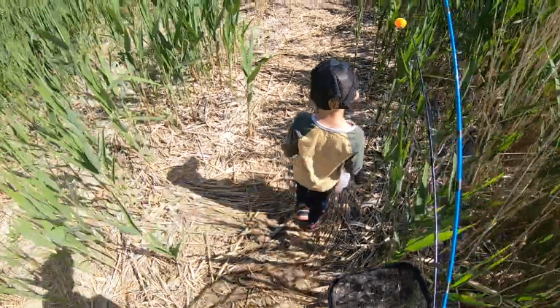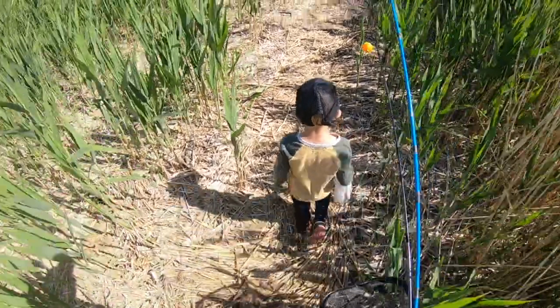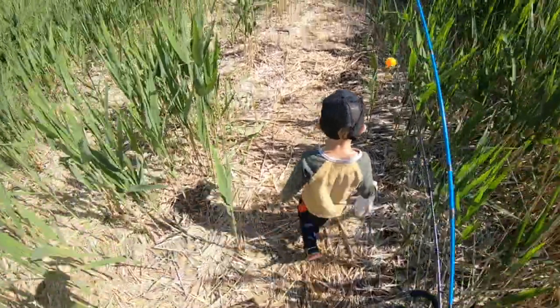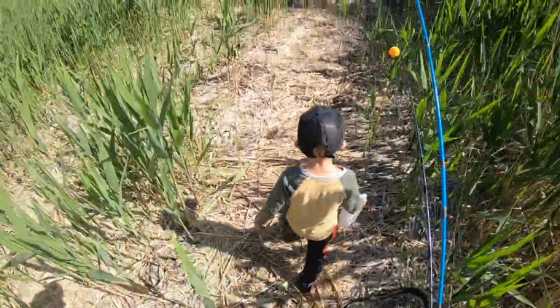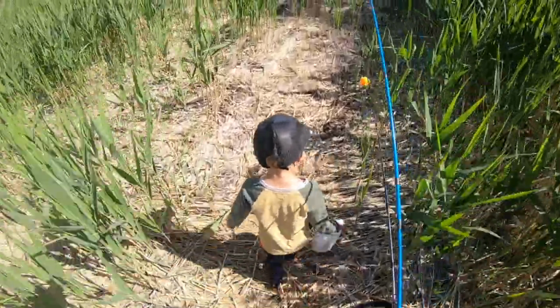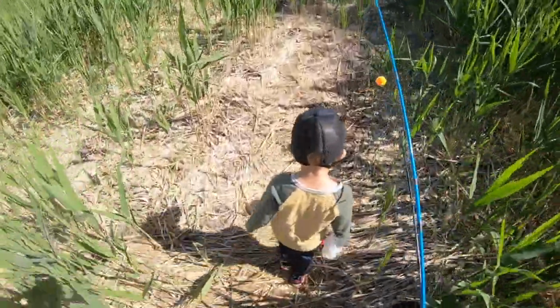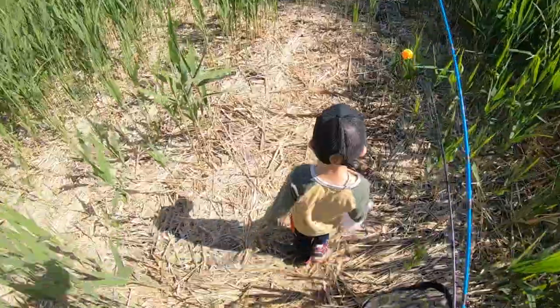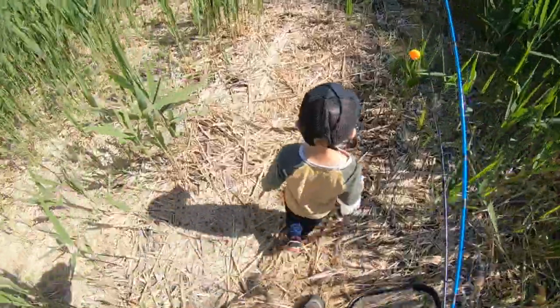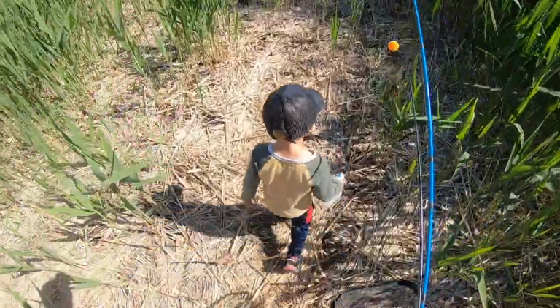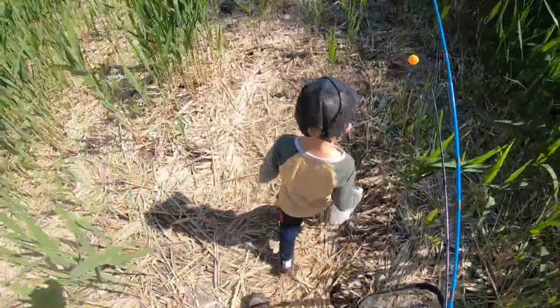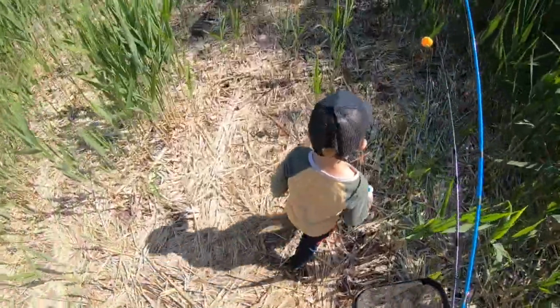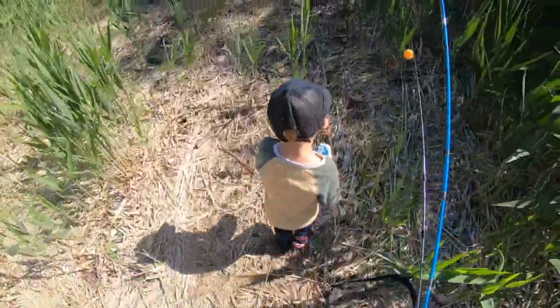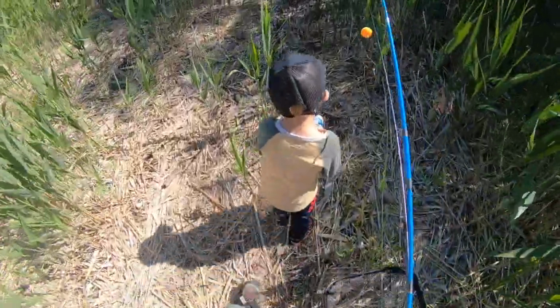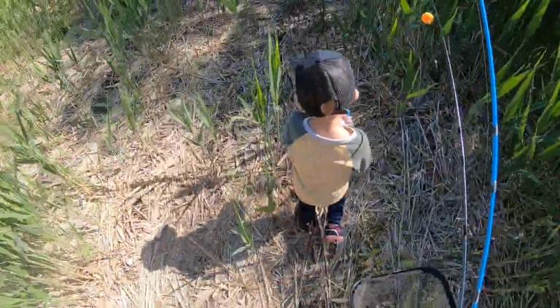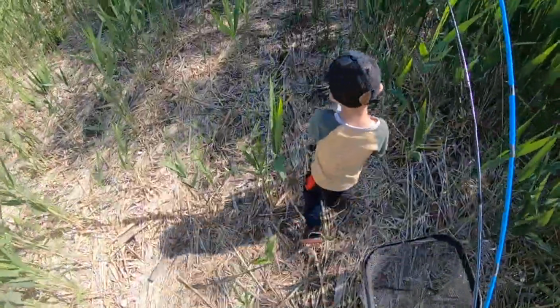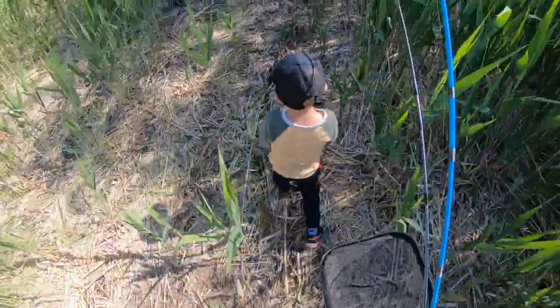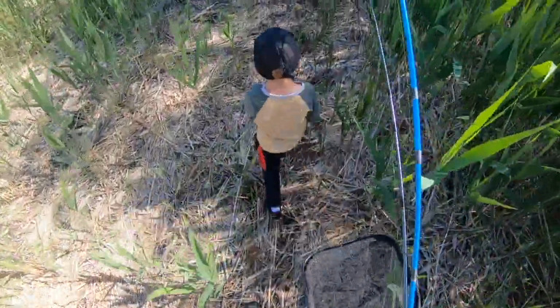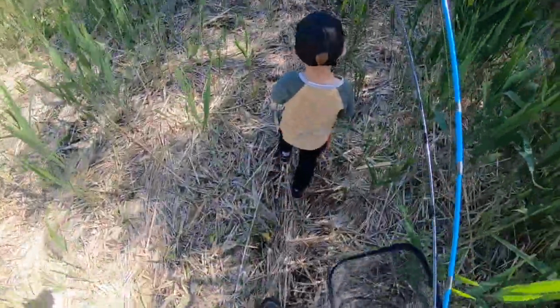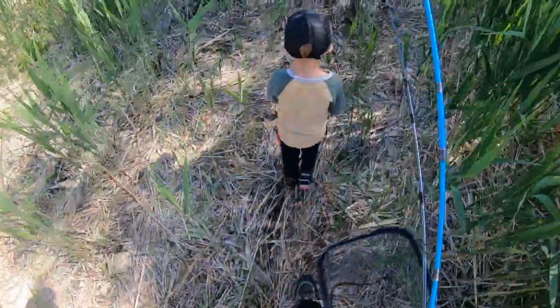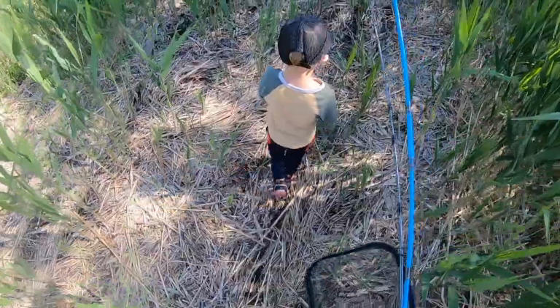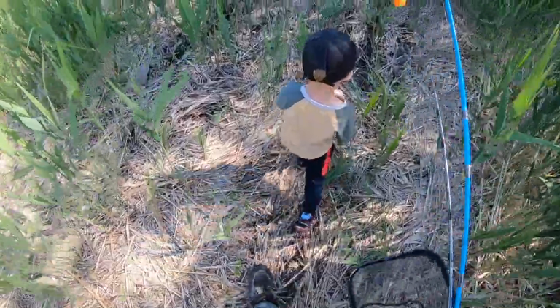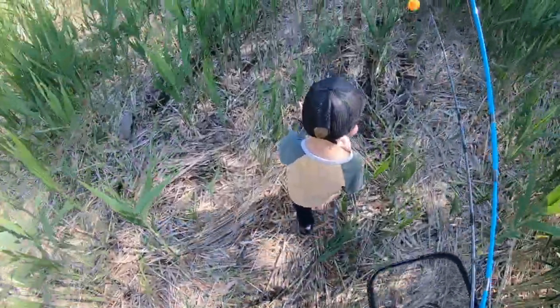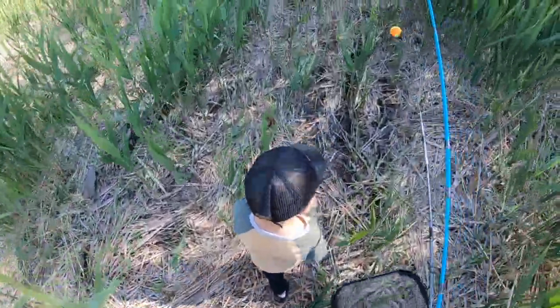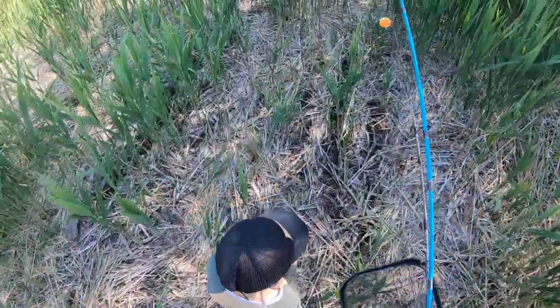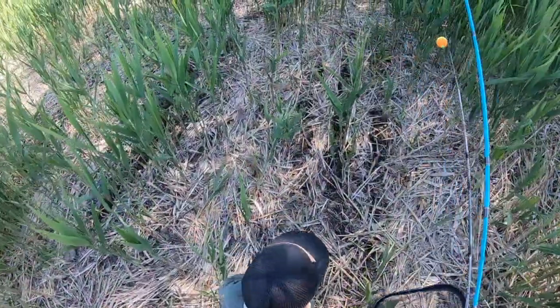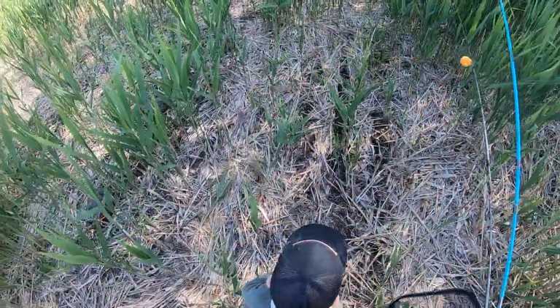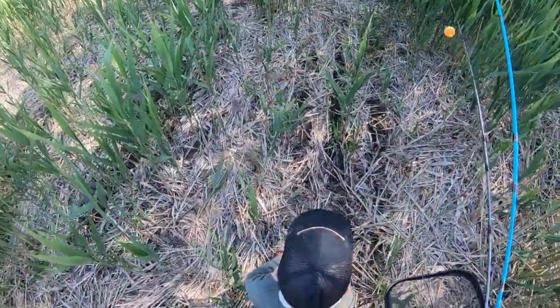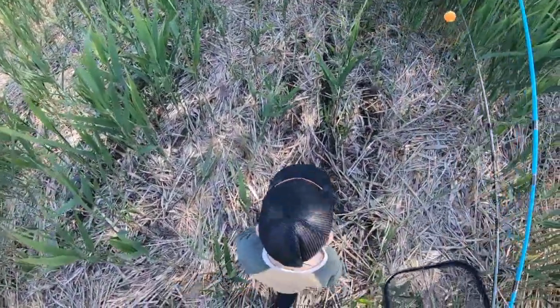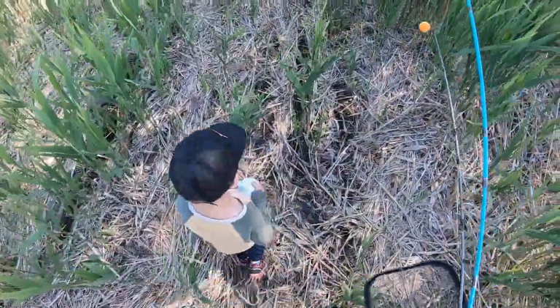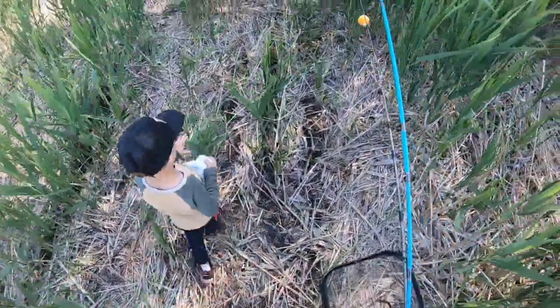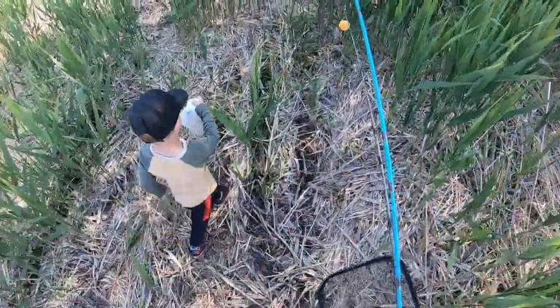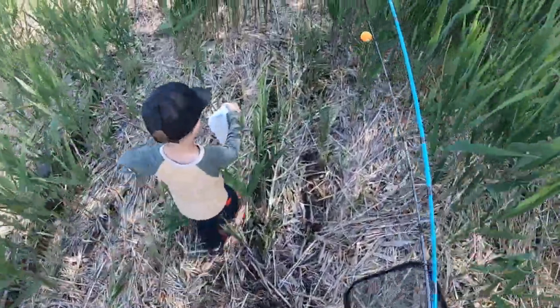All right buddy, what type of fish are we hoping to catch today? Carp. Carp? Catfish. Catfish? Yeah. What about largemouth bass? That's the main one, right? That's the big one.